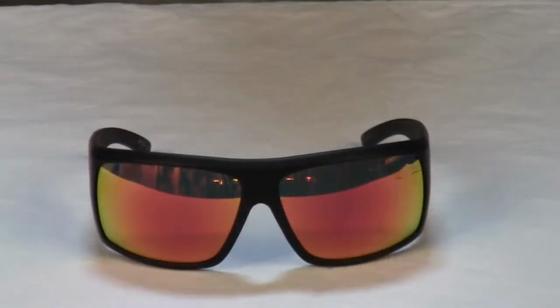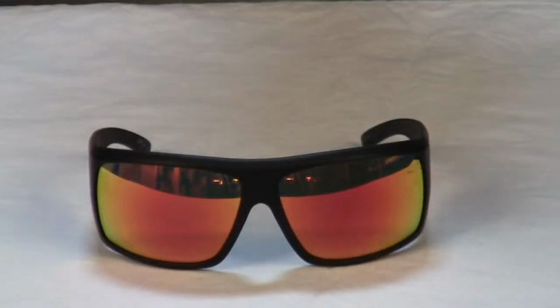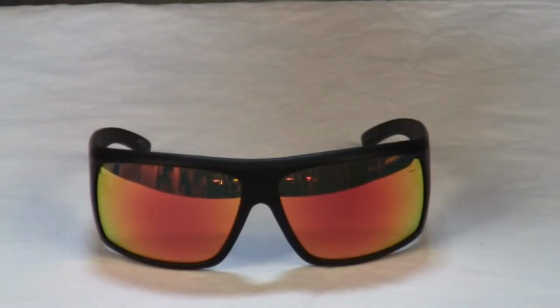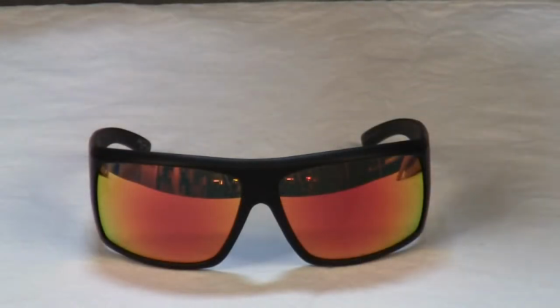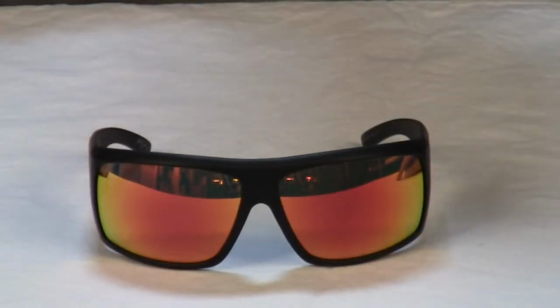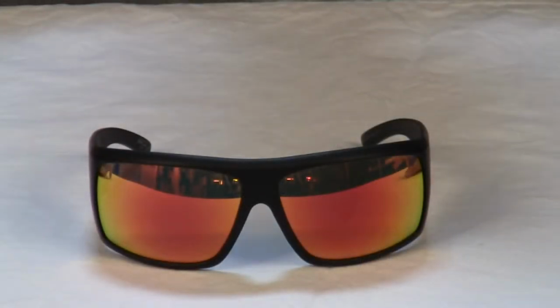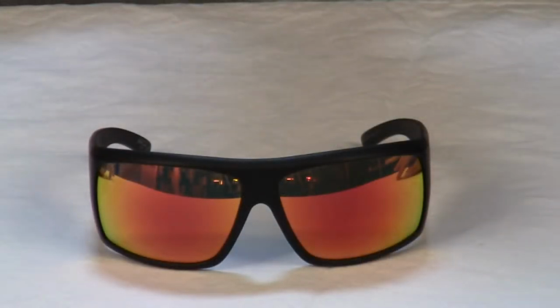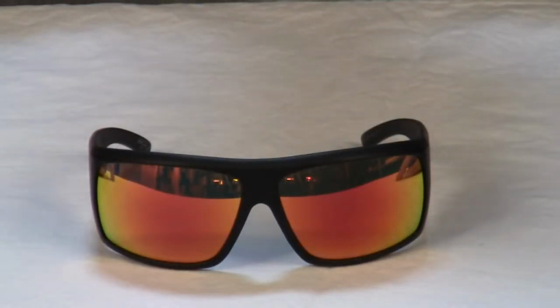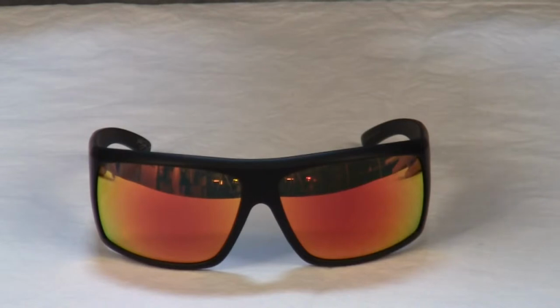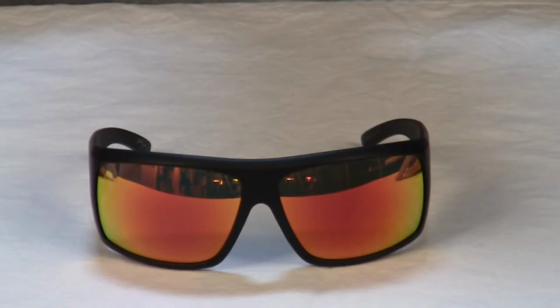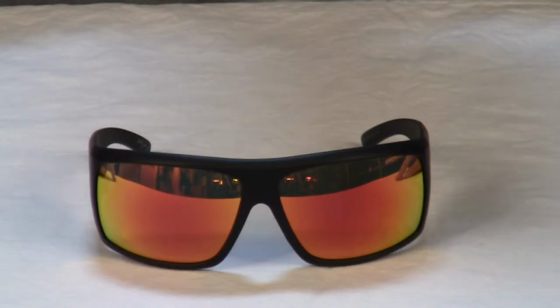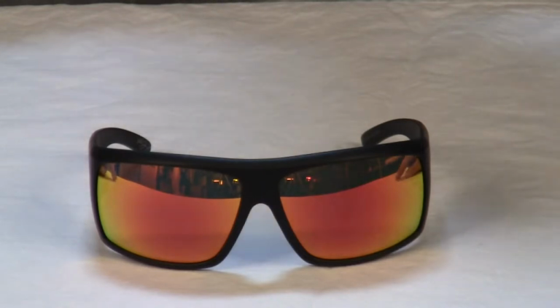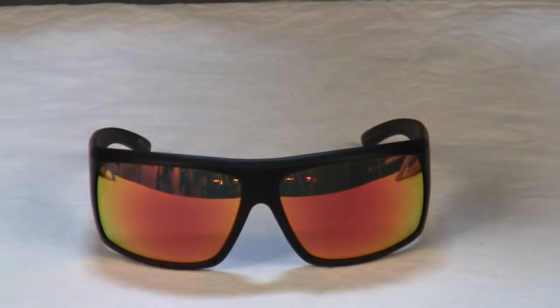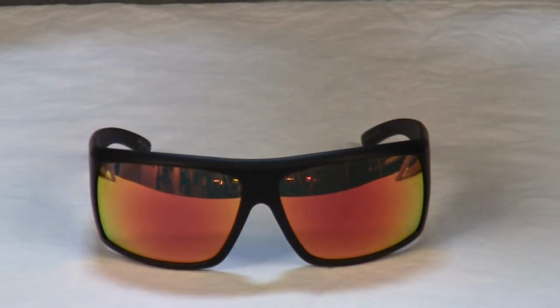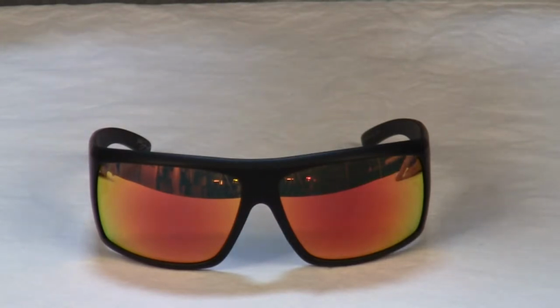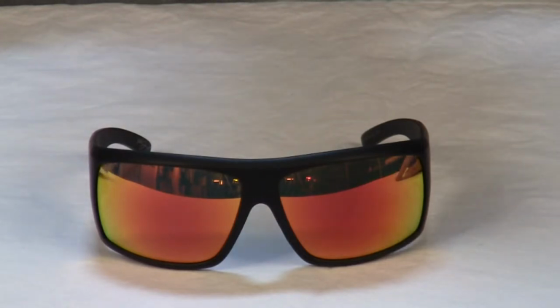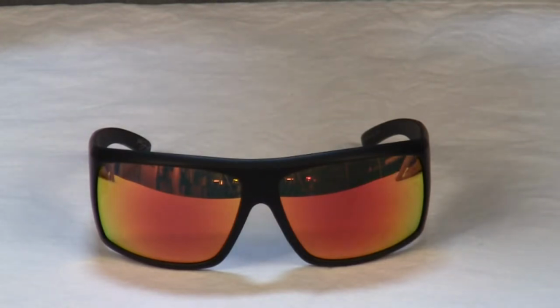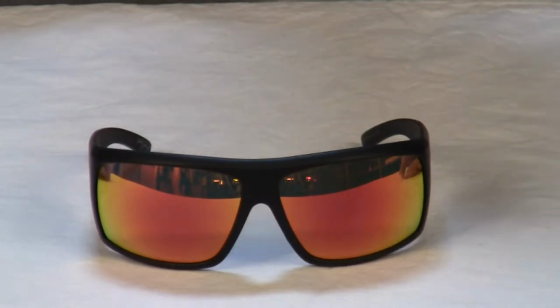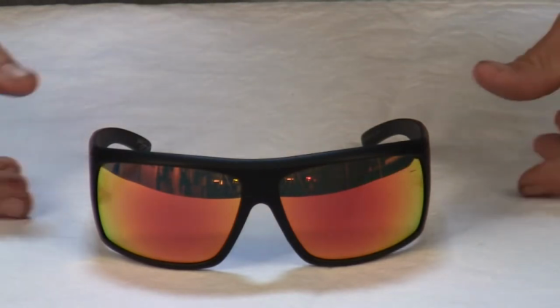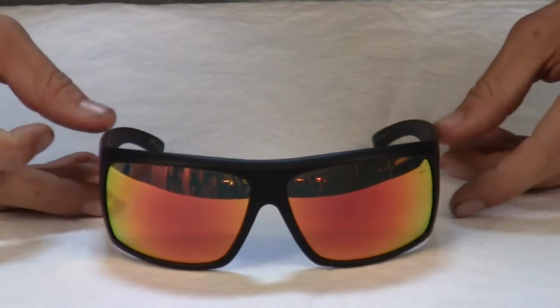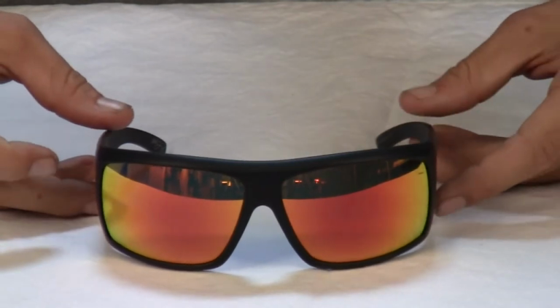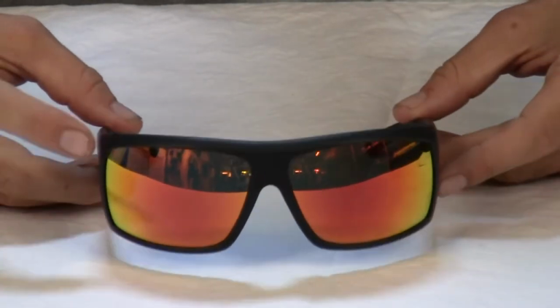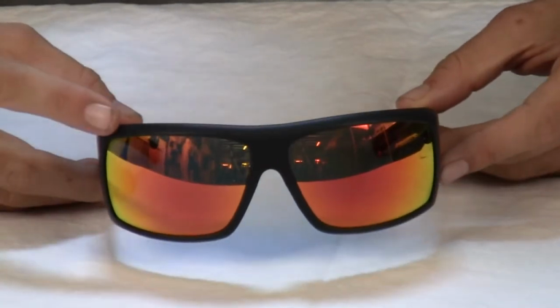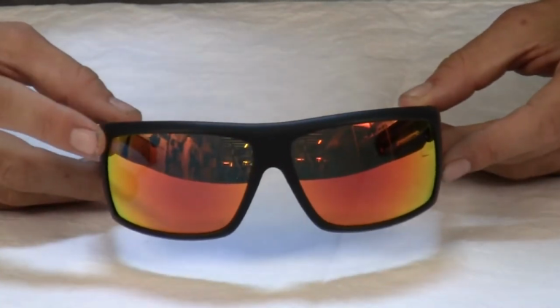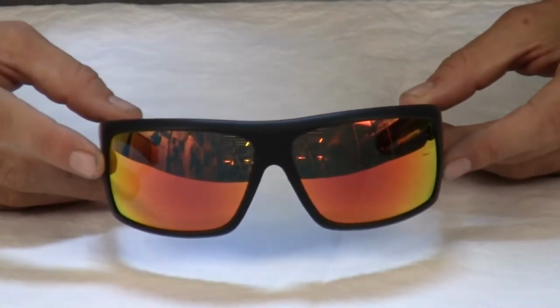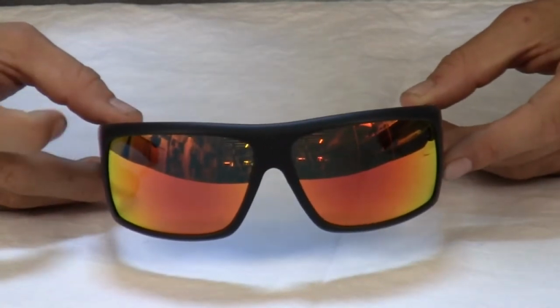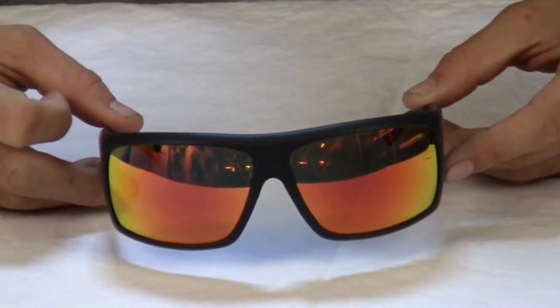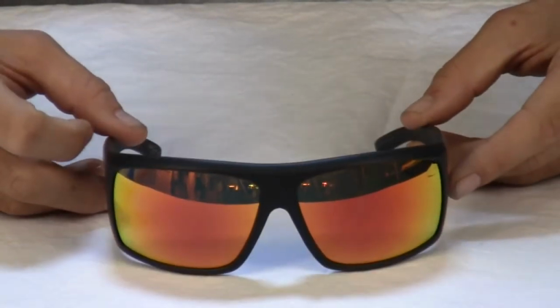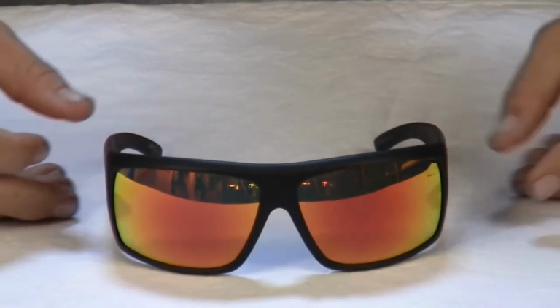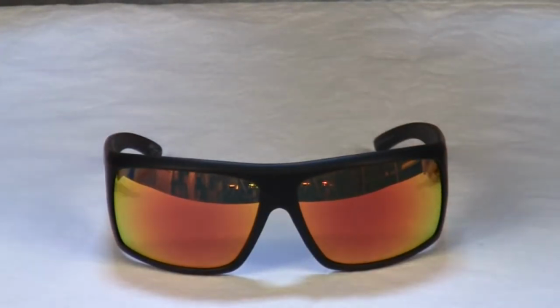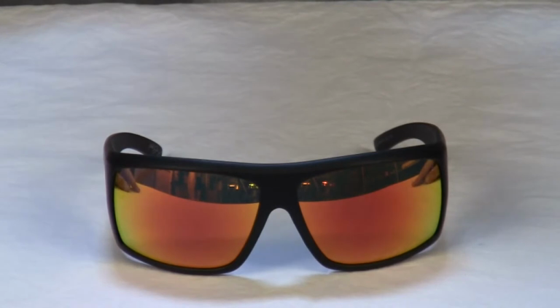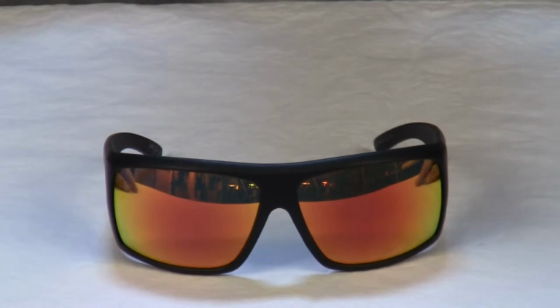Introducing the Dragon Shield sunglasses — two-time ASP World Champion Mick Fanning's signature sunglasses and Dragon's most technically advanced release yet. High-contrast lenses, protective coatings, polarization — Mick wanted it all, and Dragon delivered.